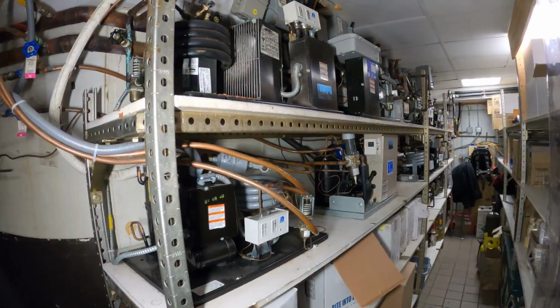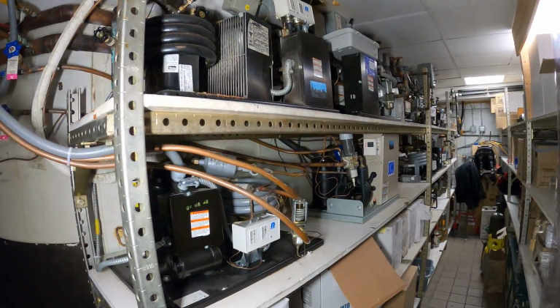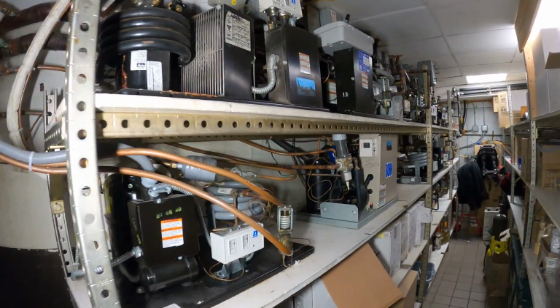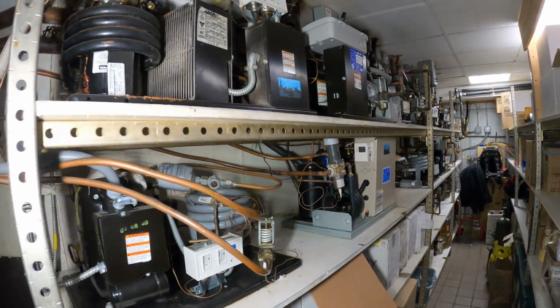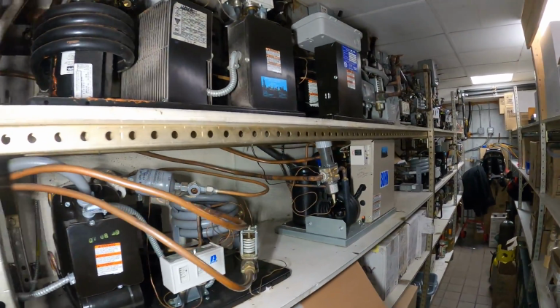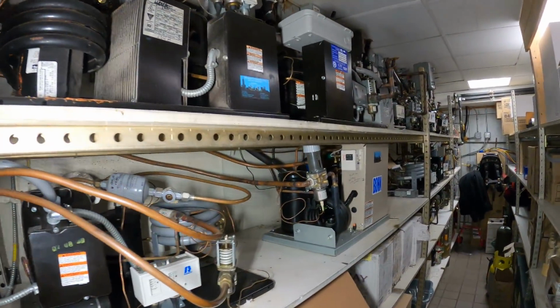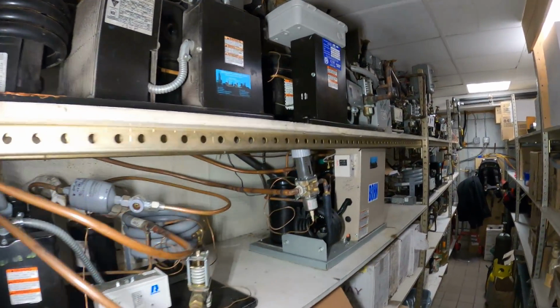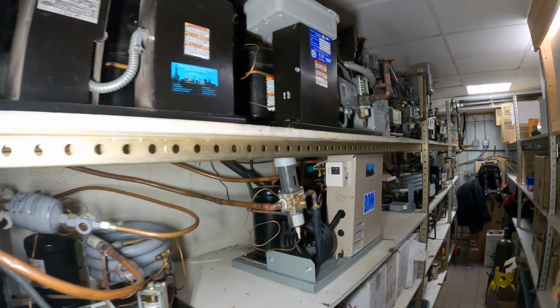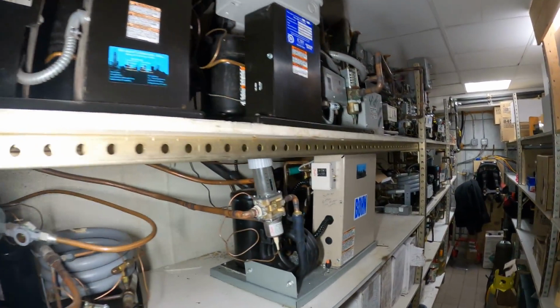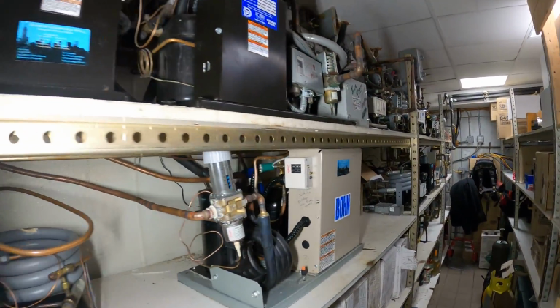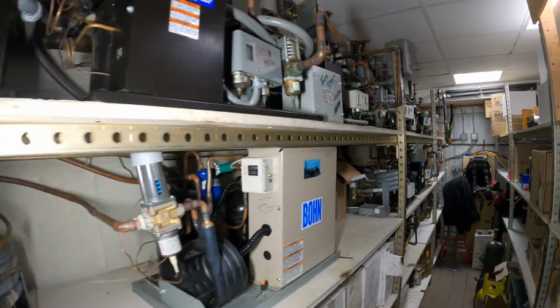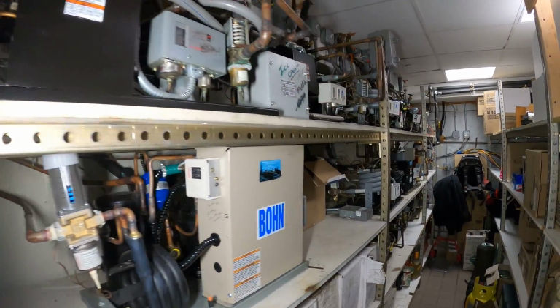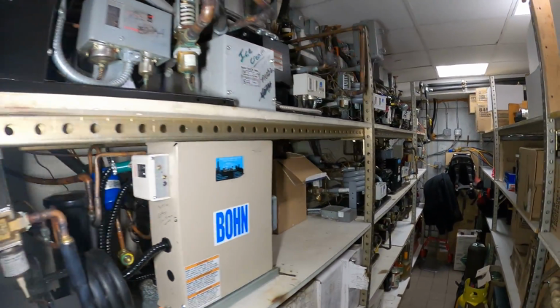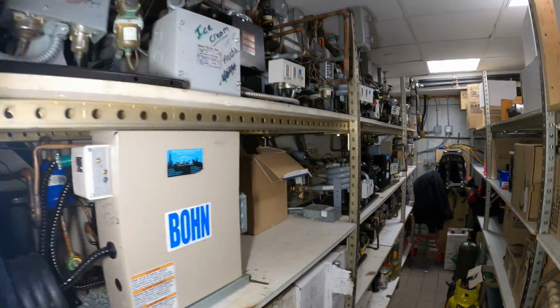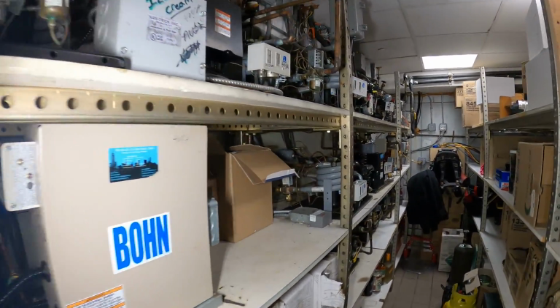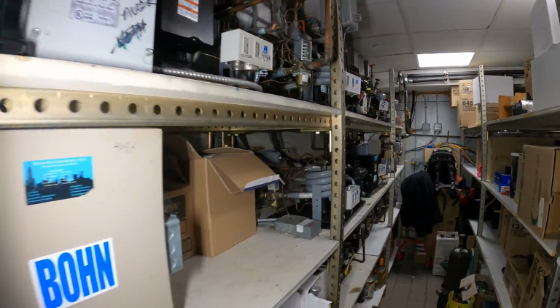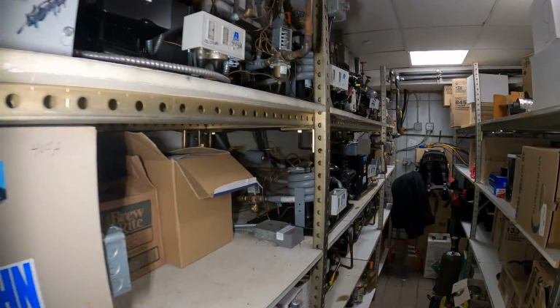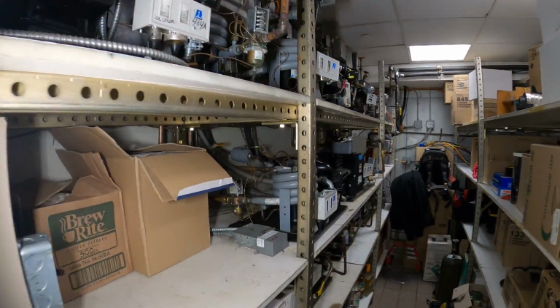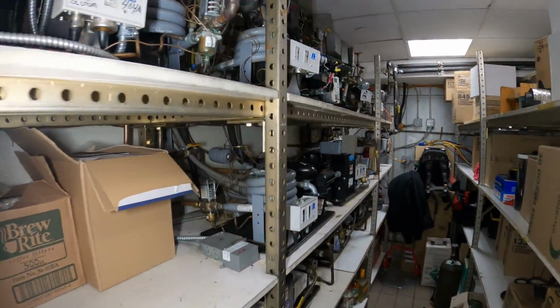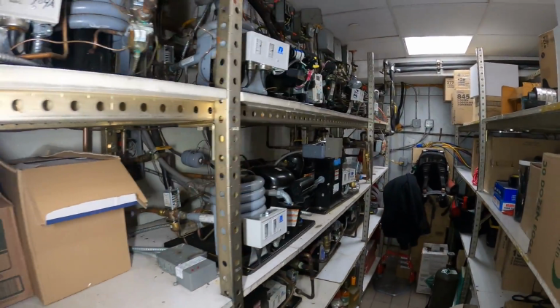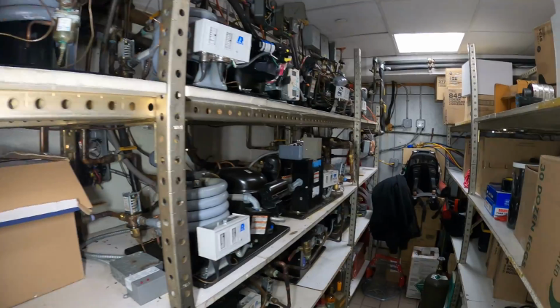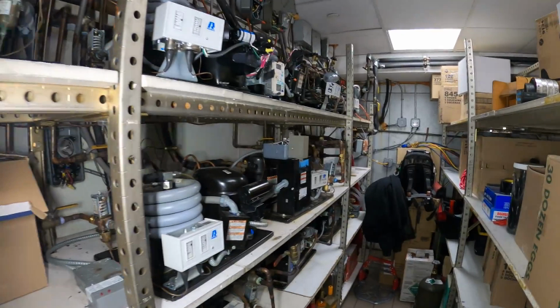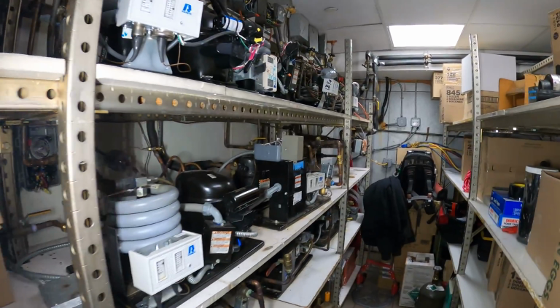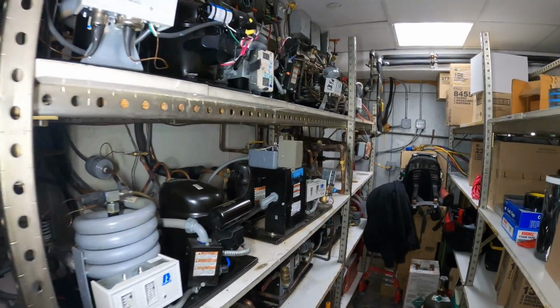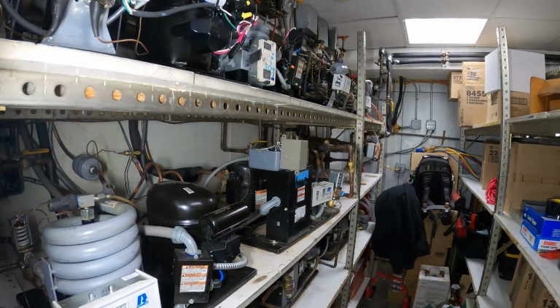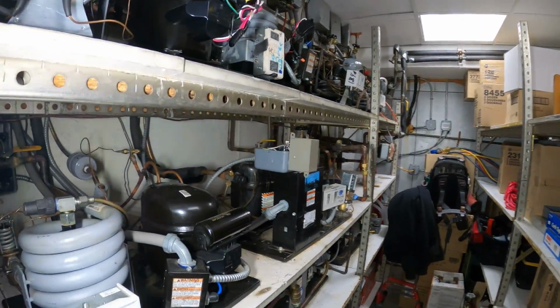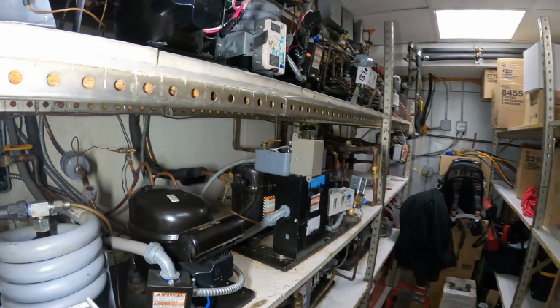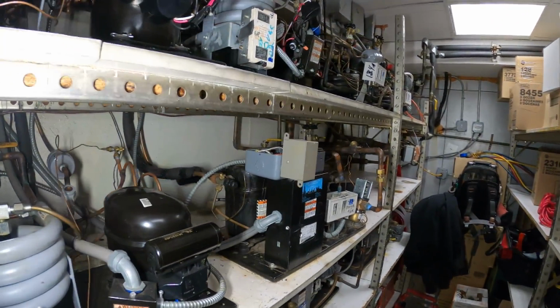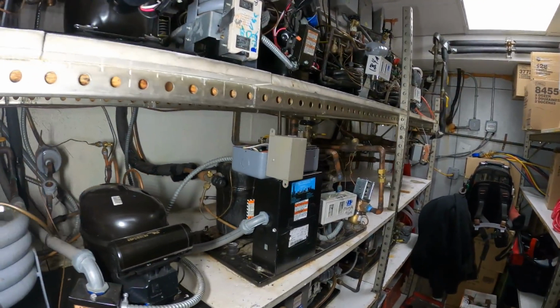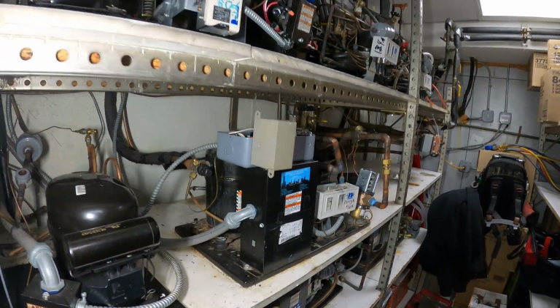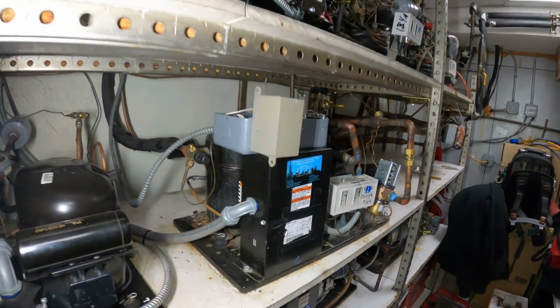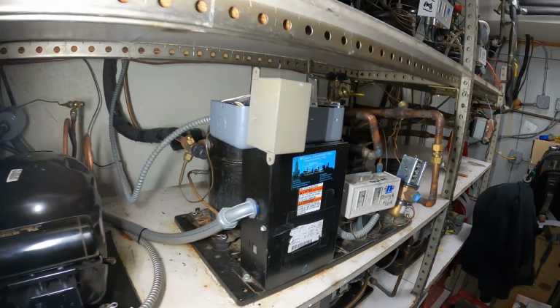Hello everyone and welcome to Jumper Man Tech, where we specialize in HVAC for DIY. Today we have a service call for a split system refrigerator.